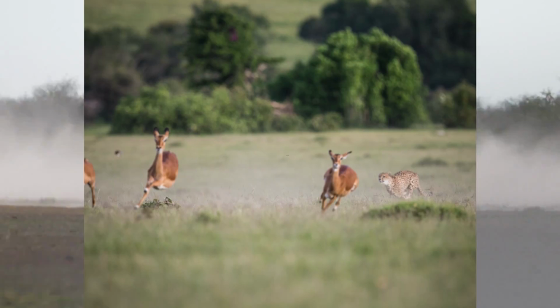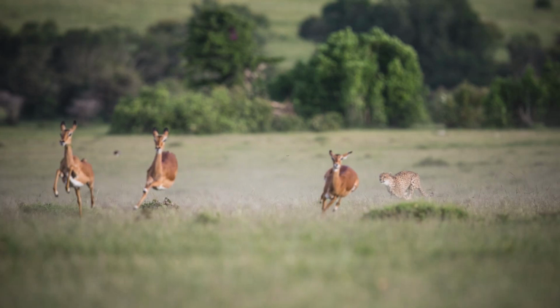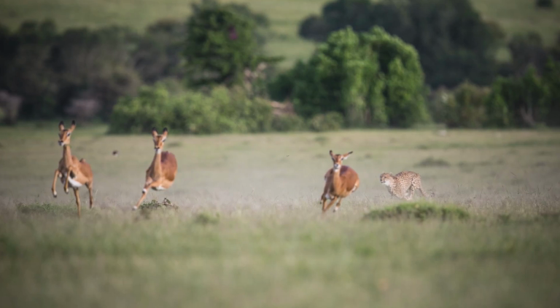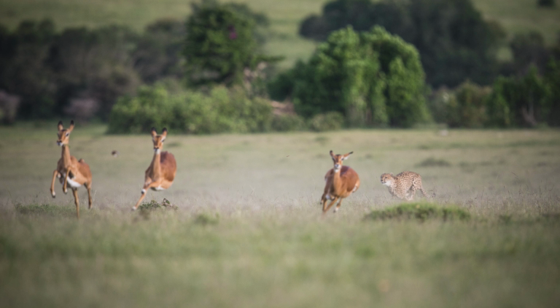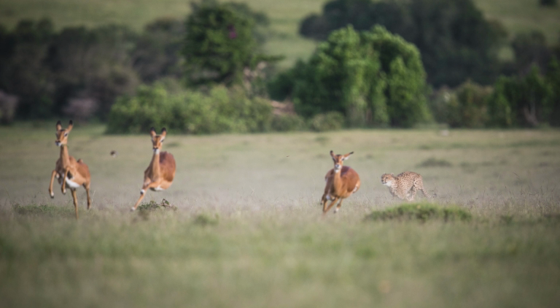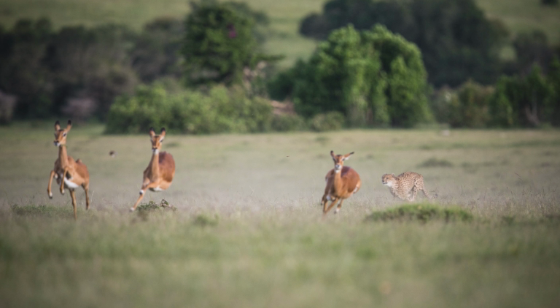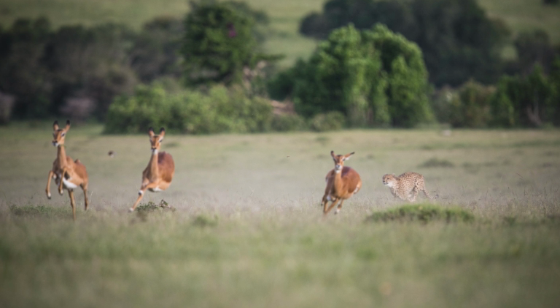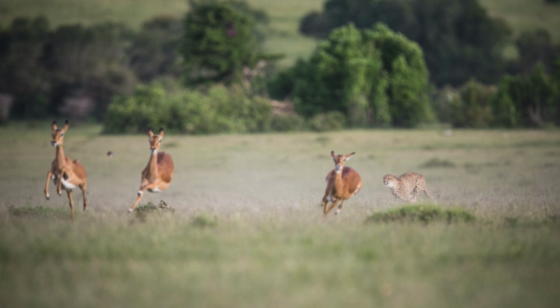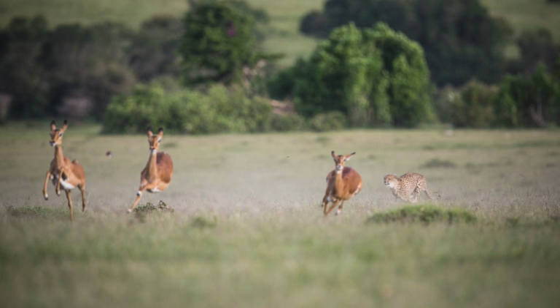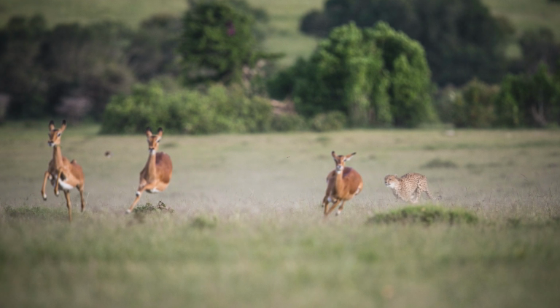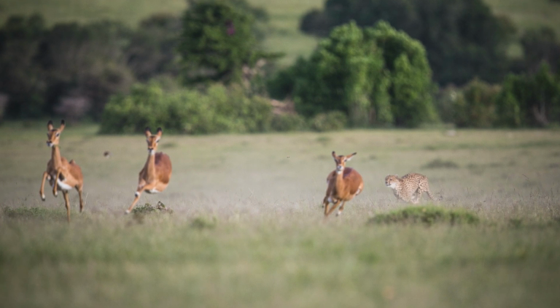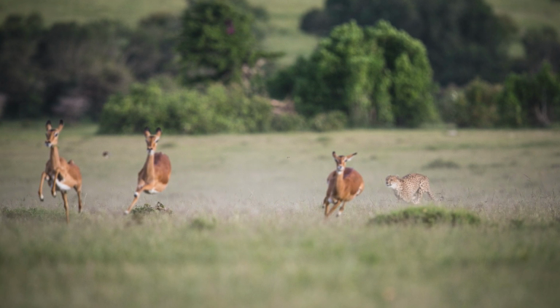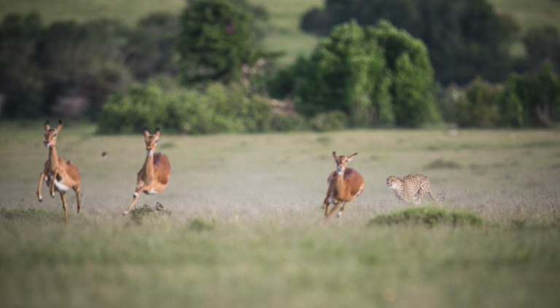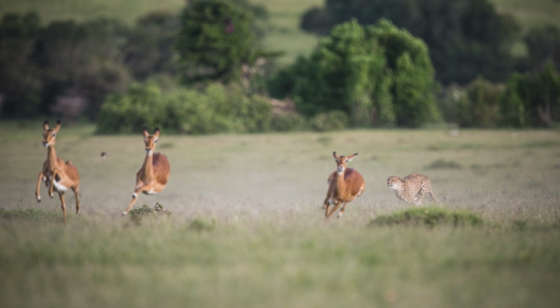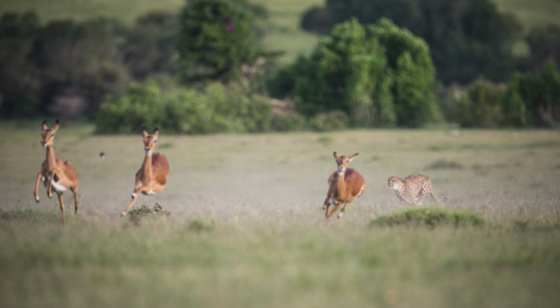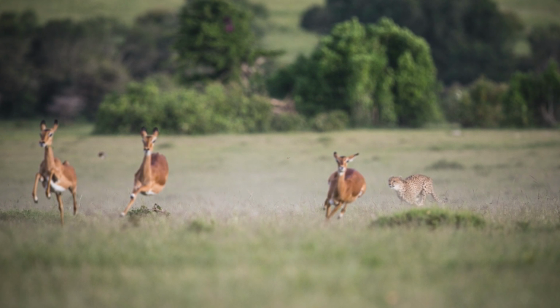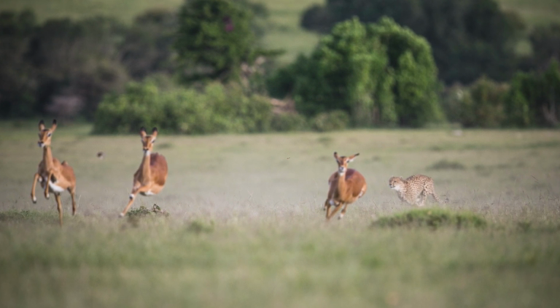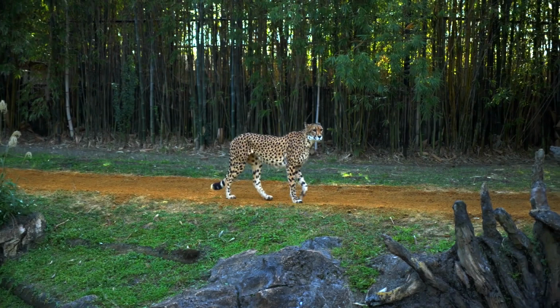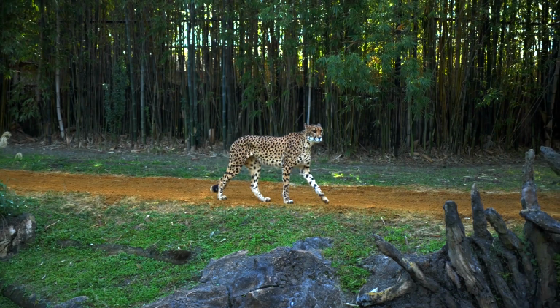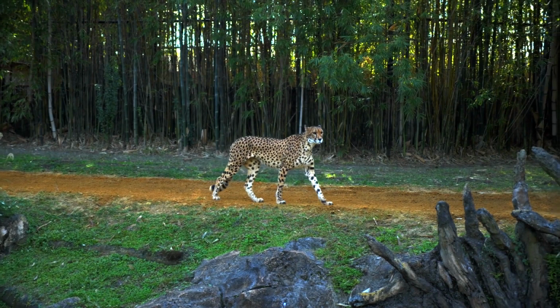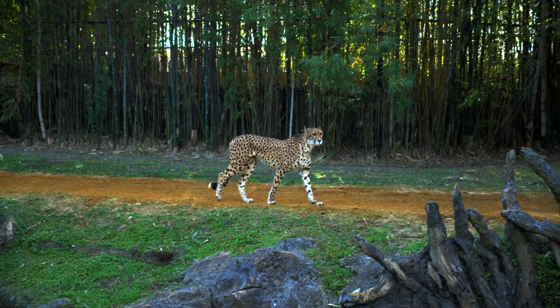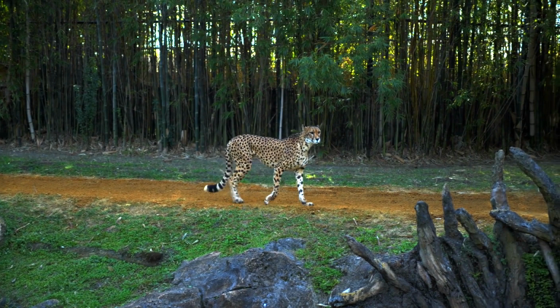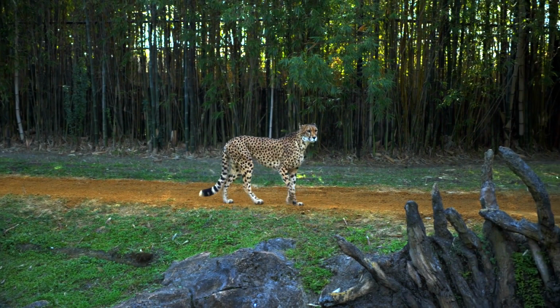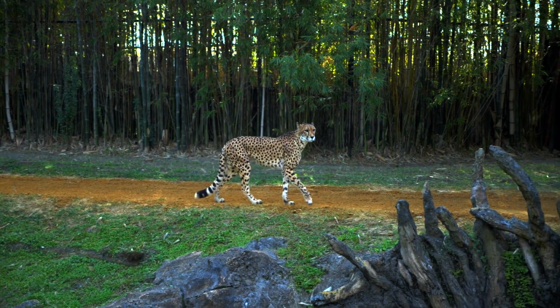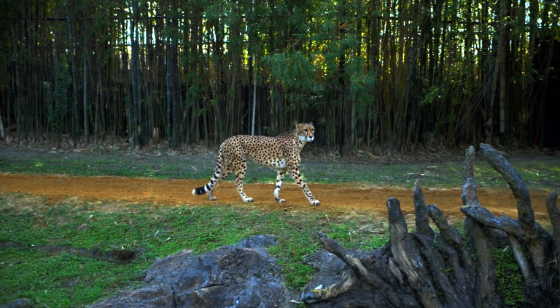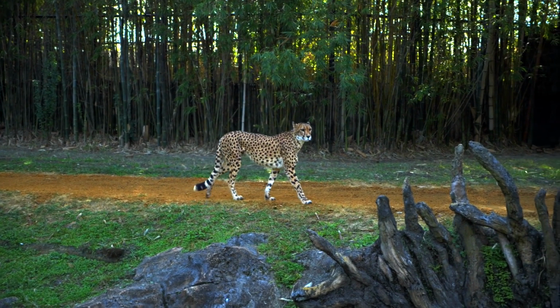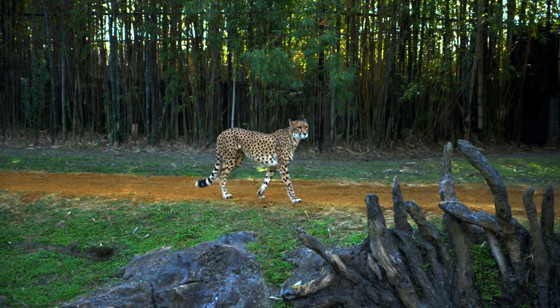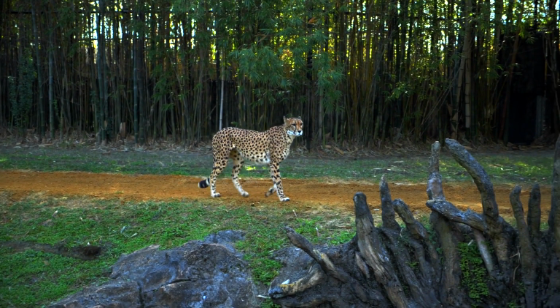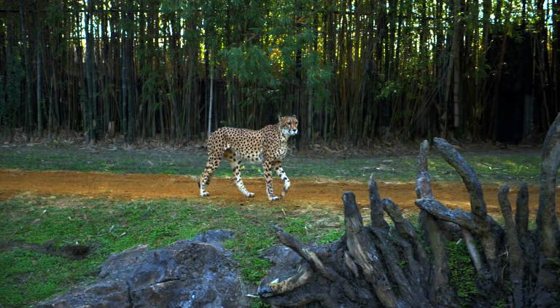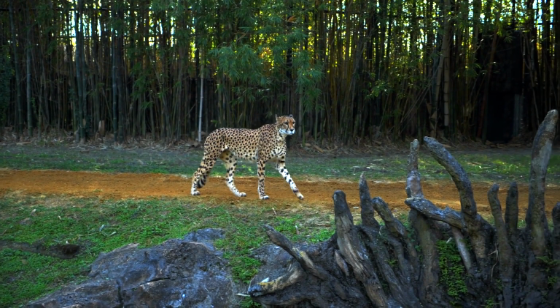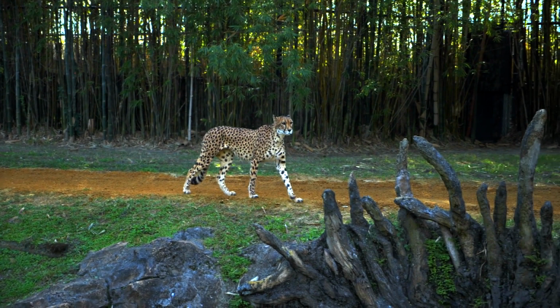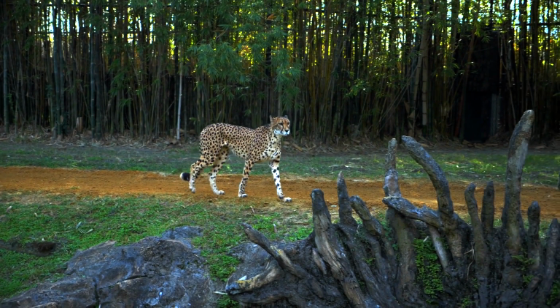The energy cheetahs spend on going after their prey makes one wonder if they gain the energy after the feed. However, cheetahs have a very refined approach to hunting, probably to avoid being unsuccessful.